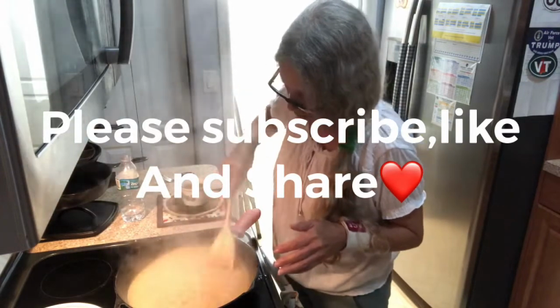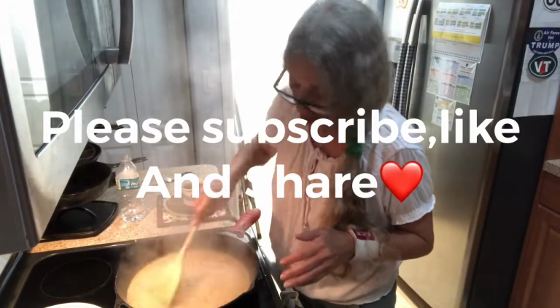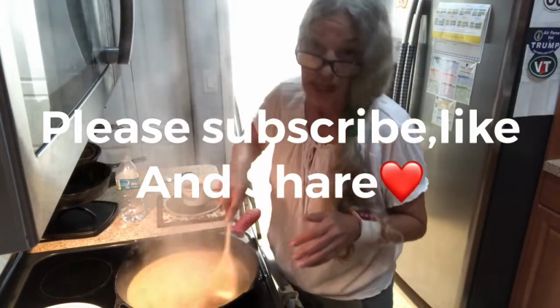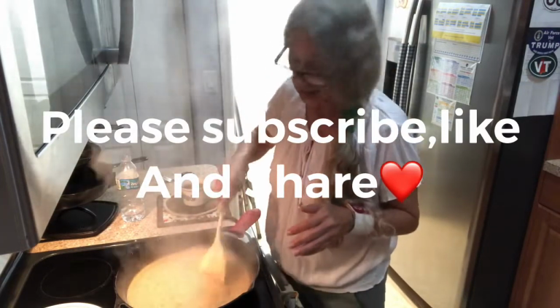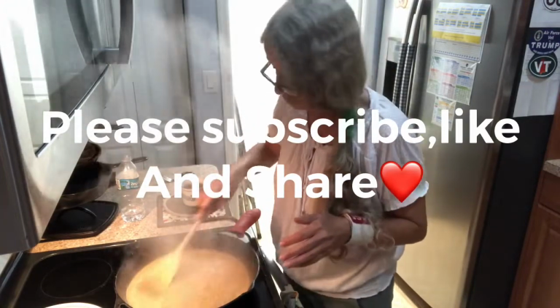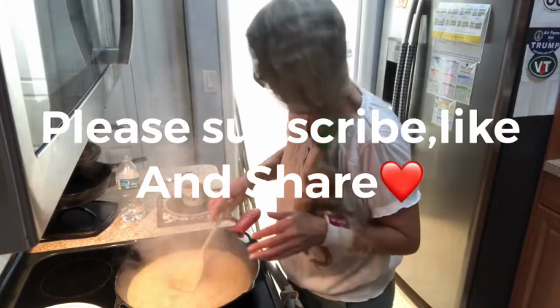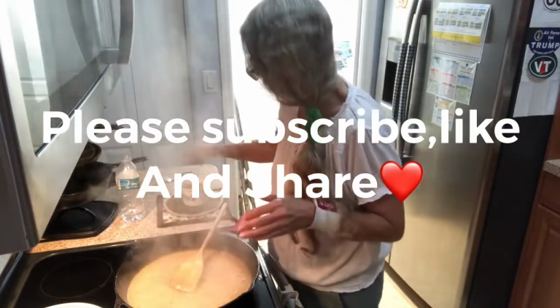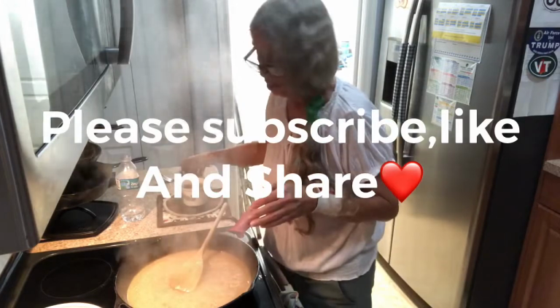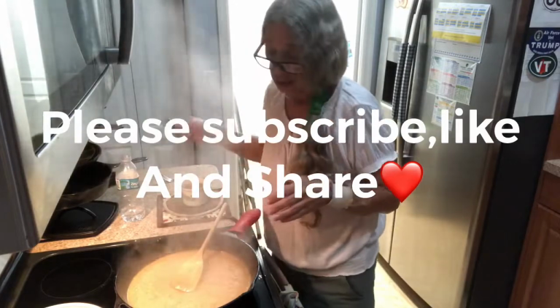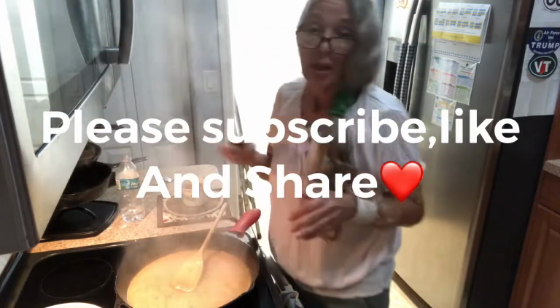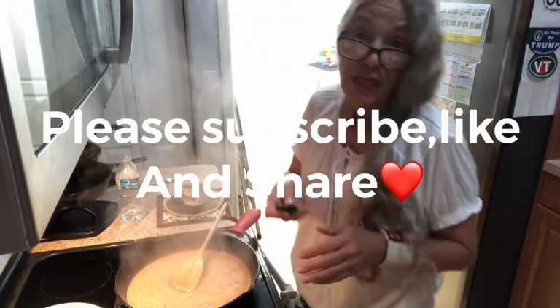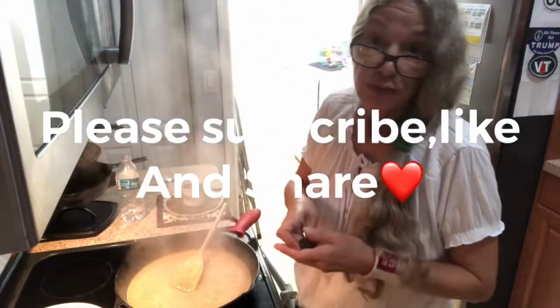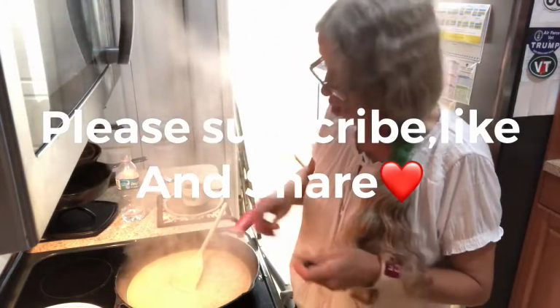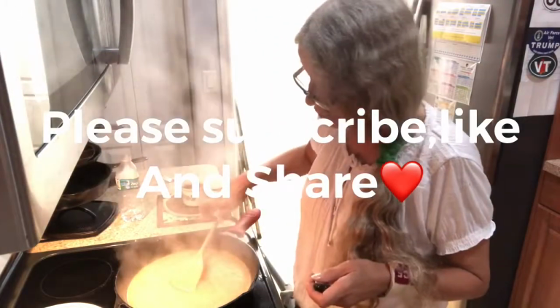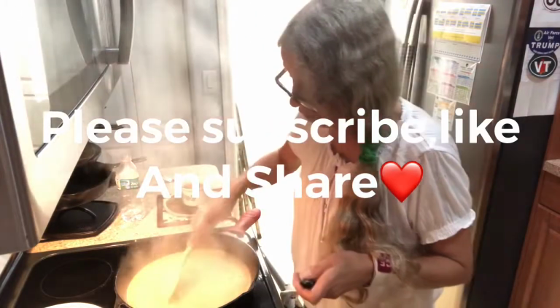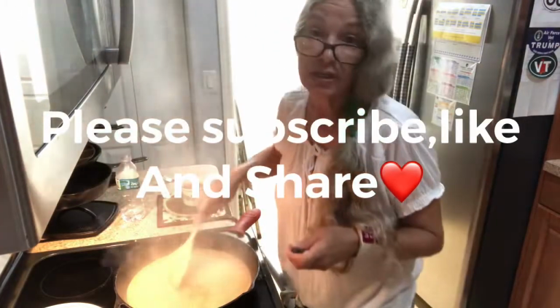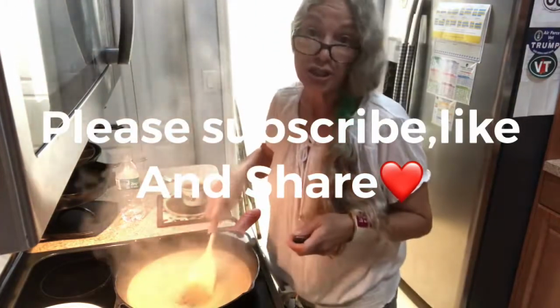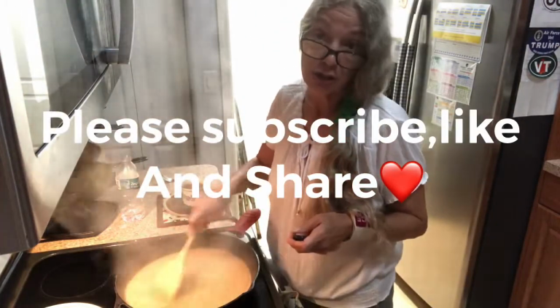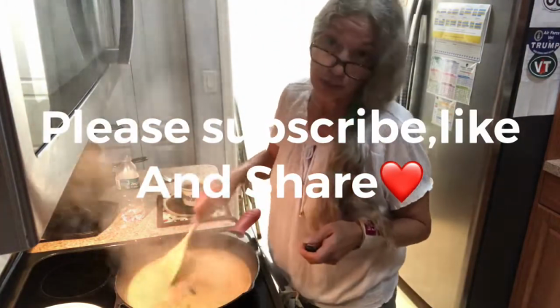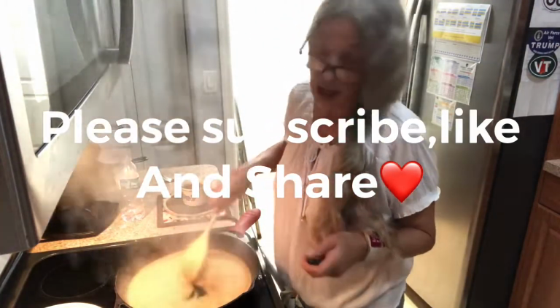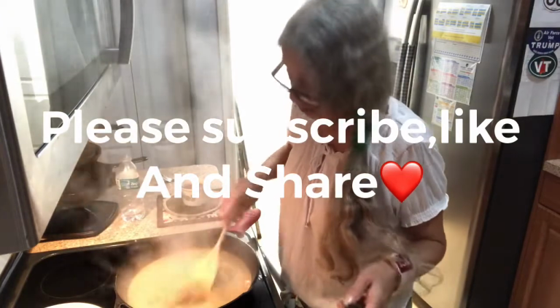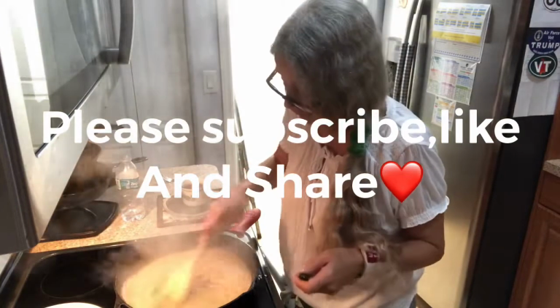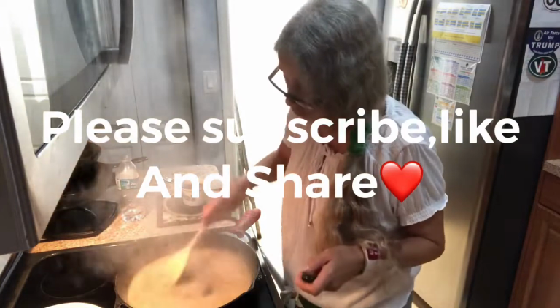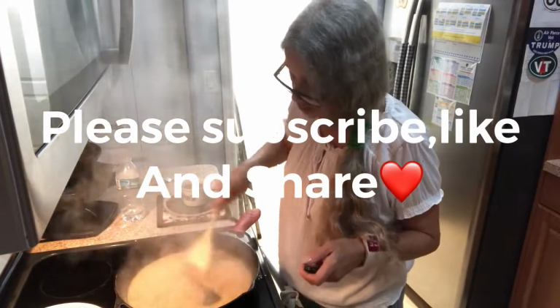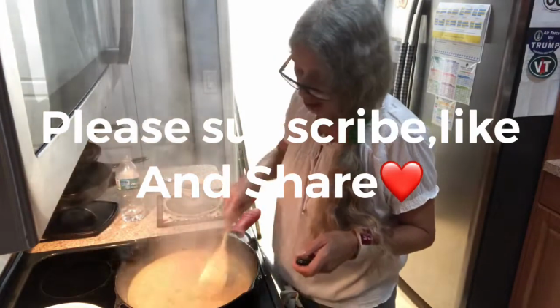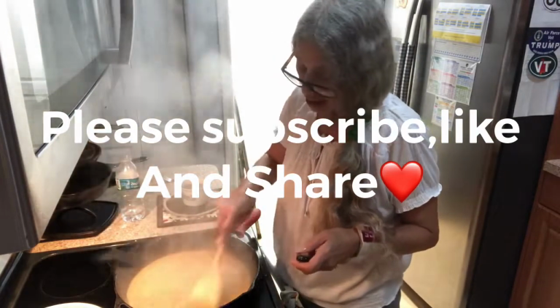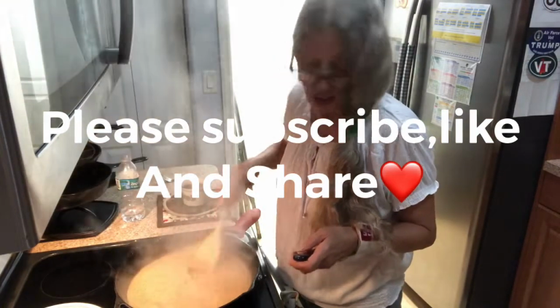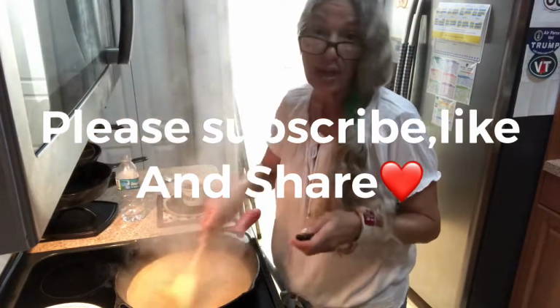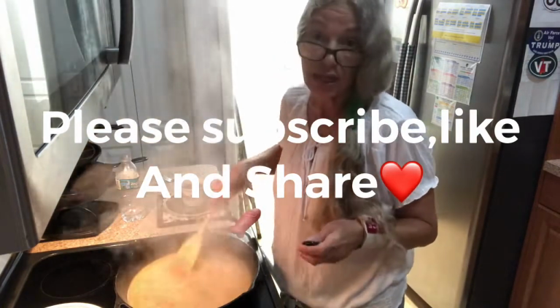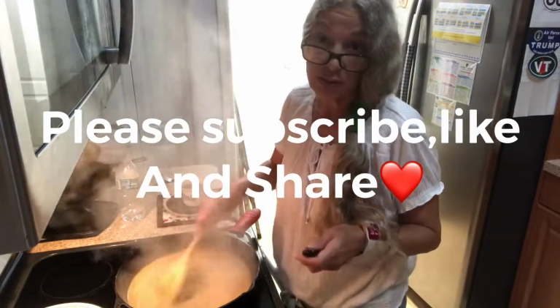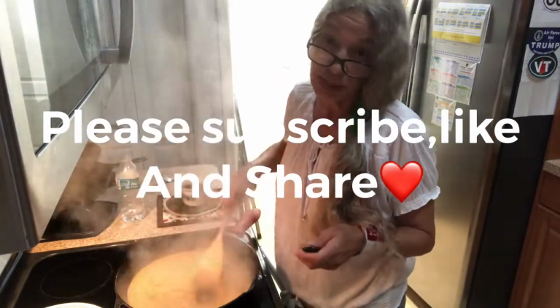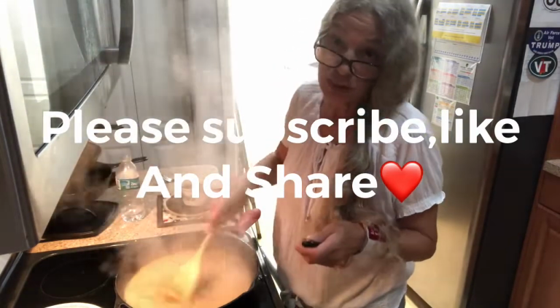Thank you for watching. Please share, subscribe, and like the videos, and I'll be back later with something else new.